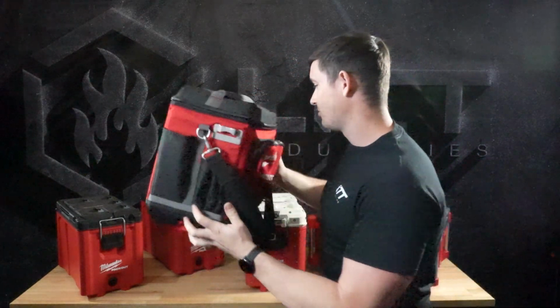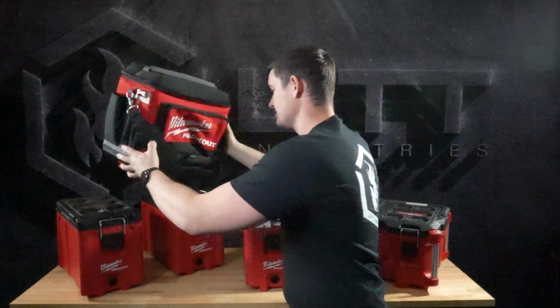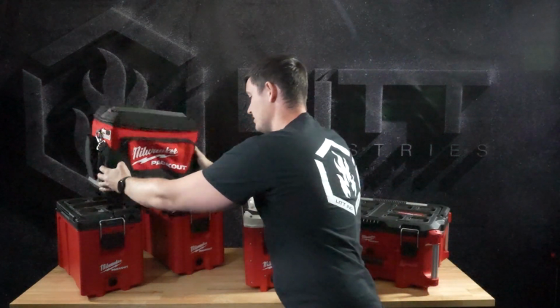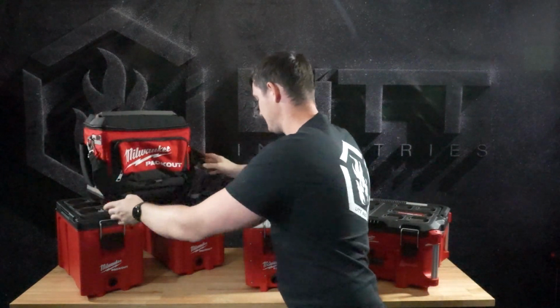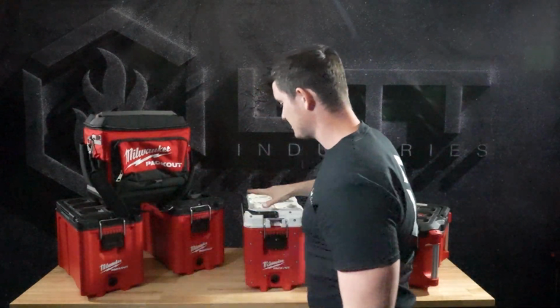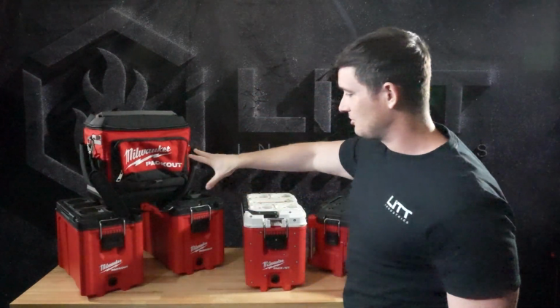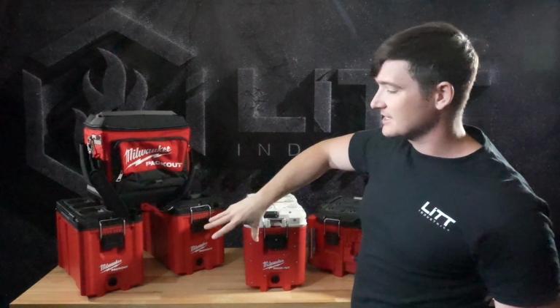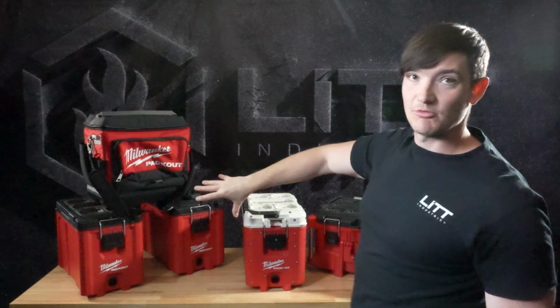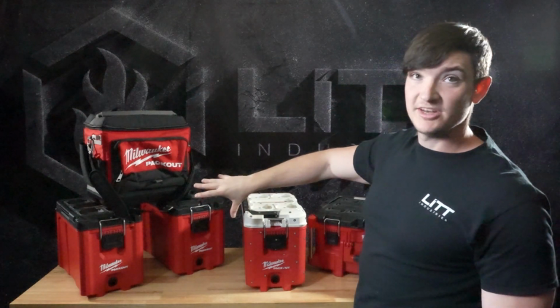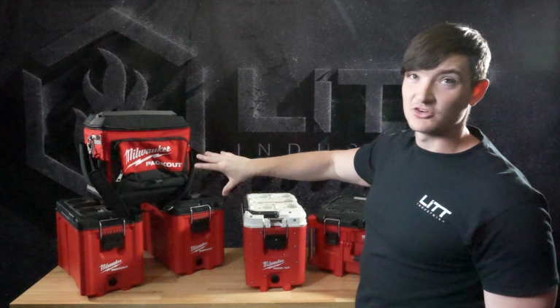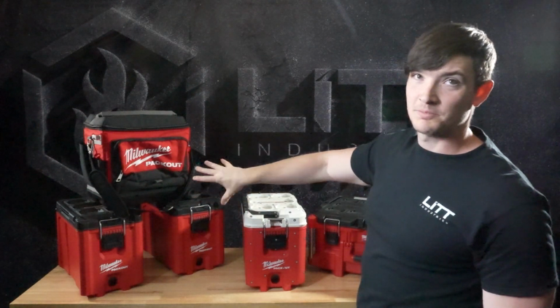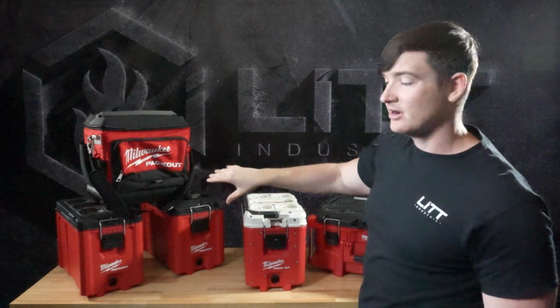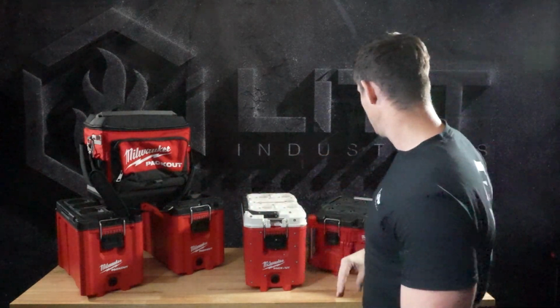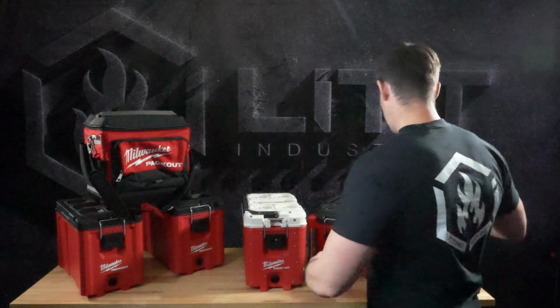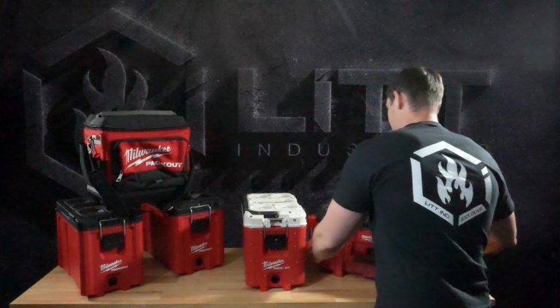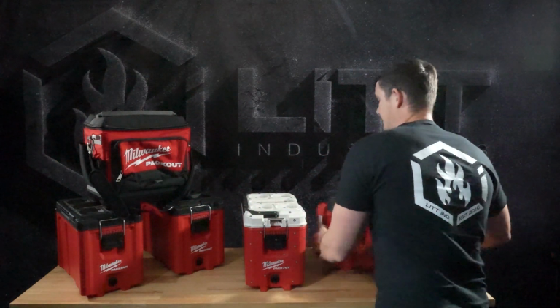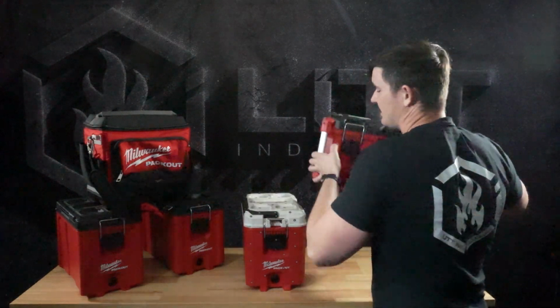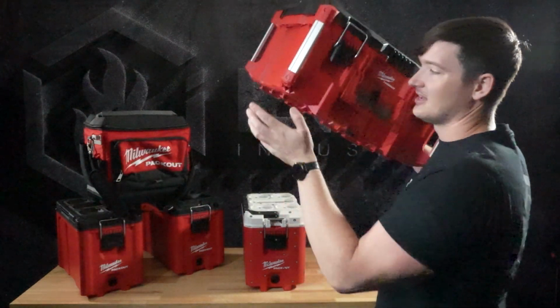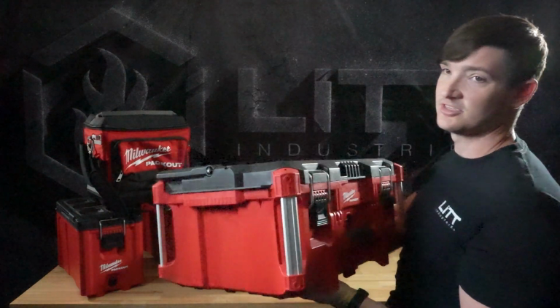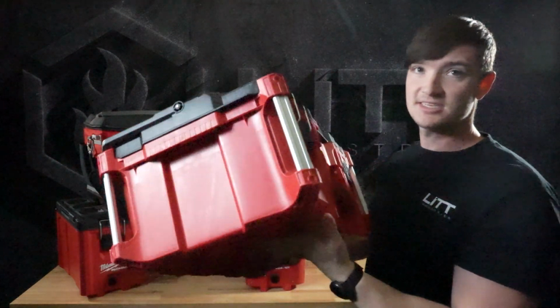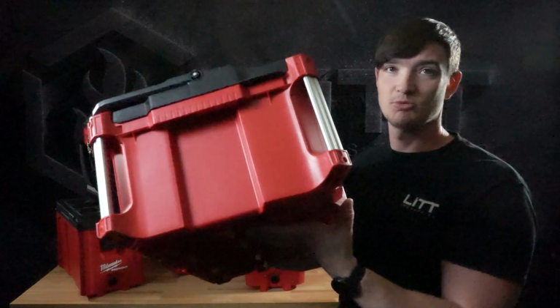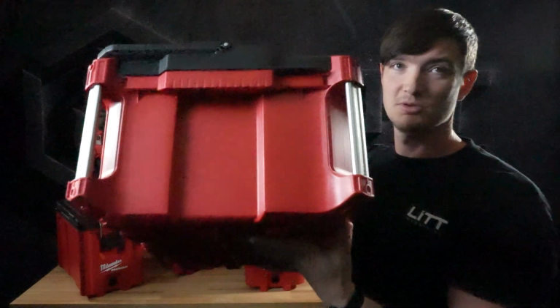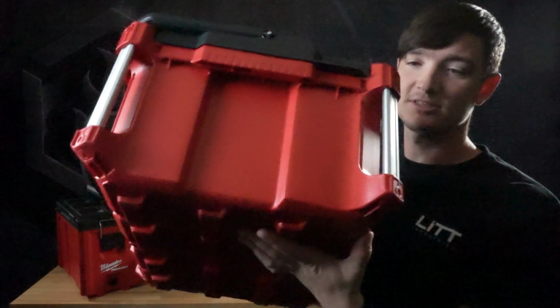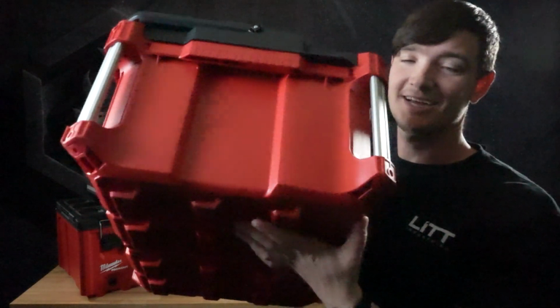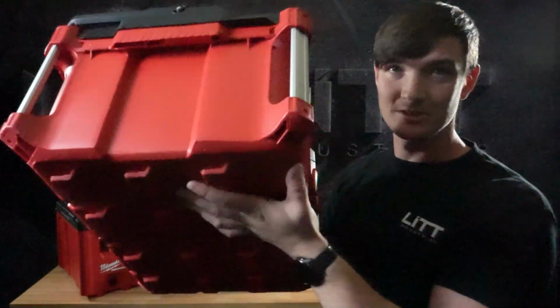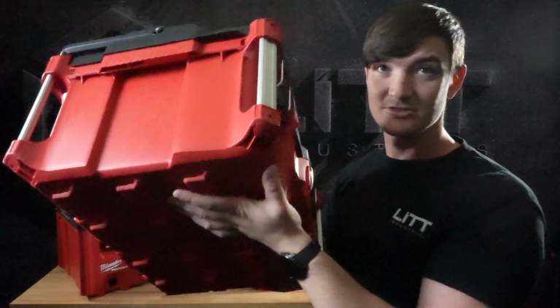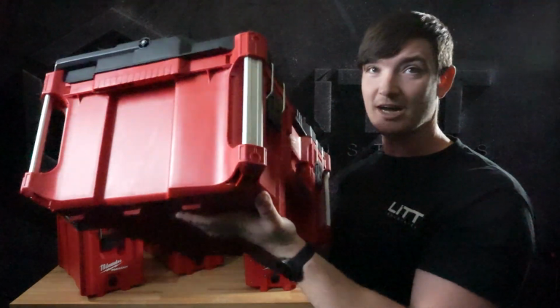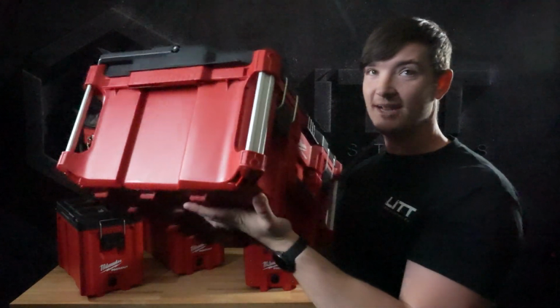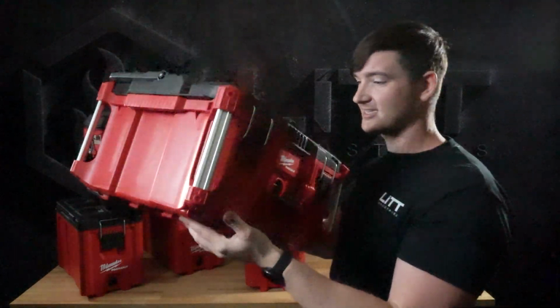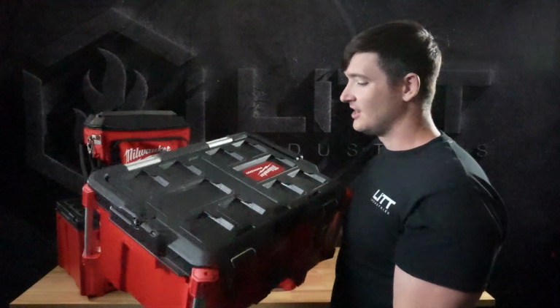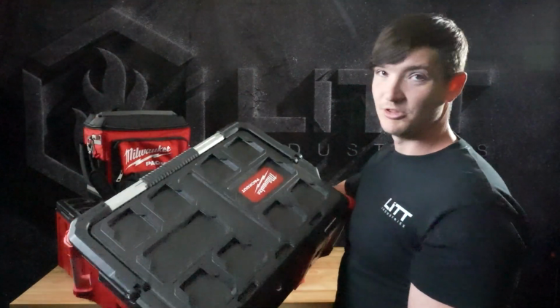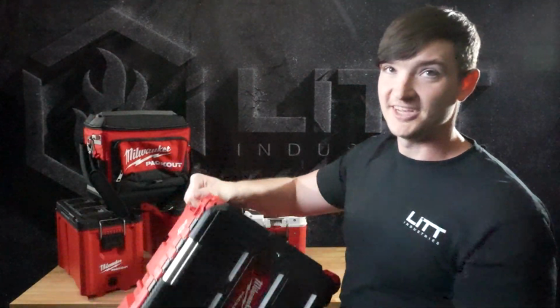One thing to note: these are the only sizes that will fit in our triple packout. Anything such as this with aluminum rails on the side will not. So do not buy this — it will not fit.